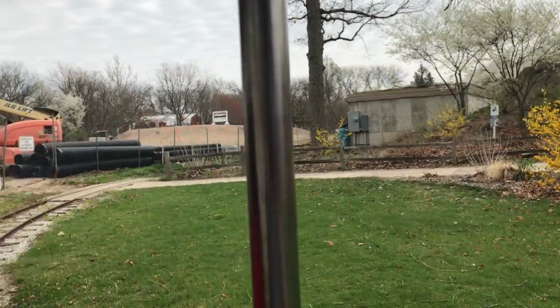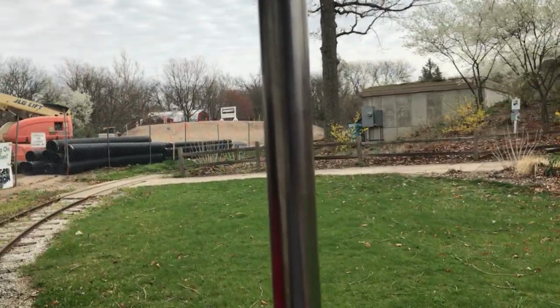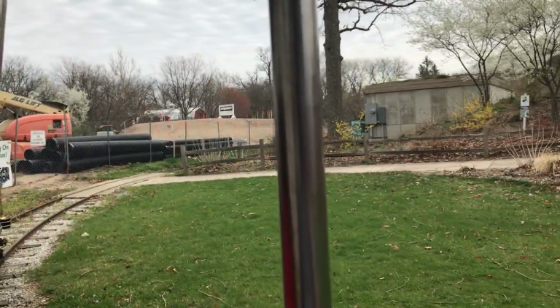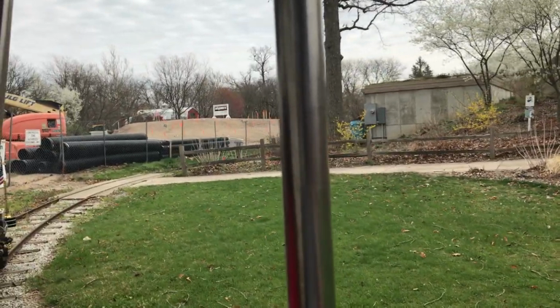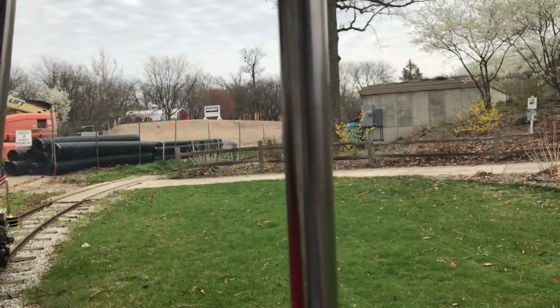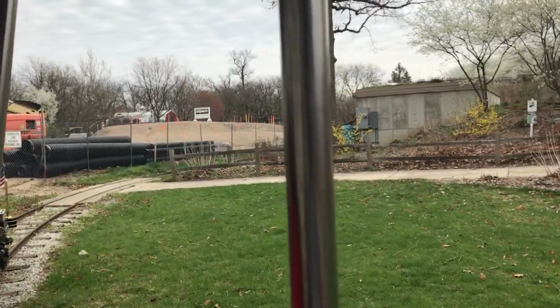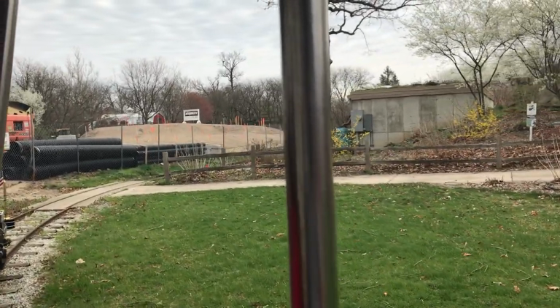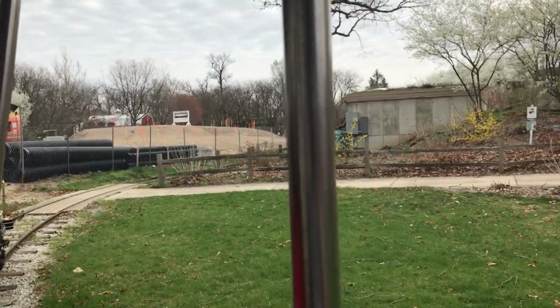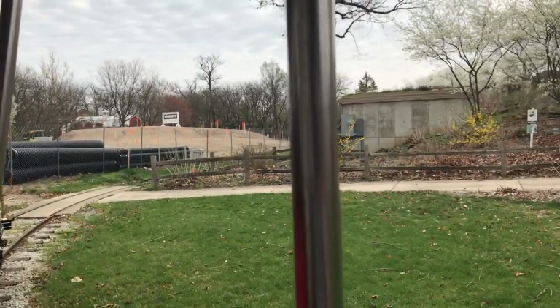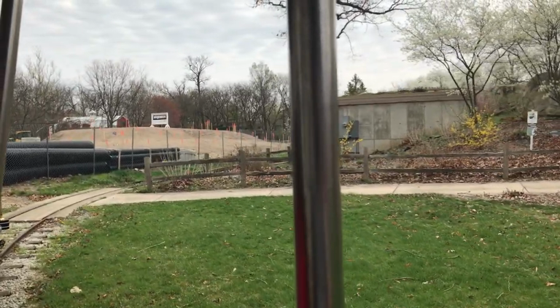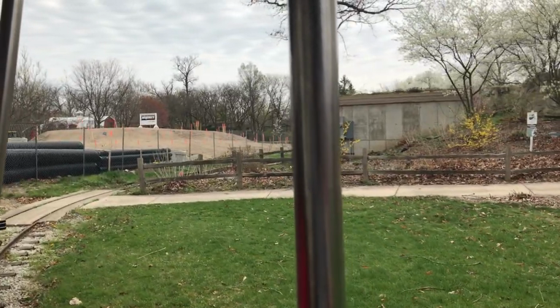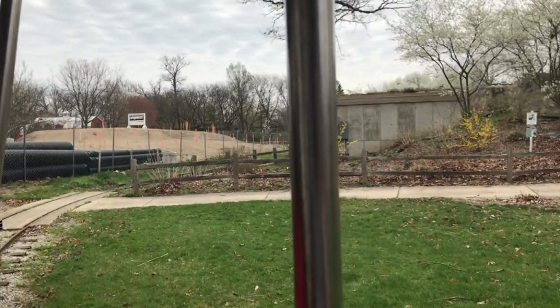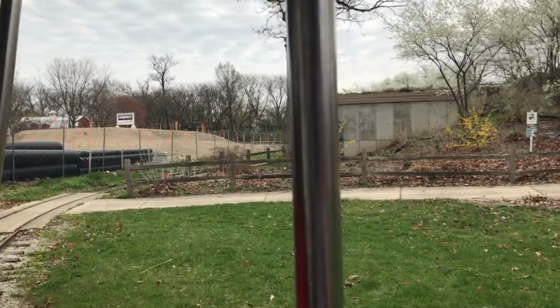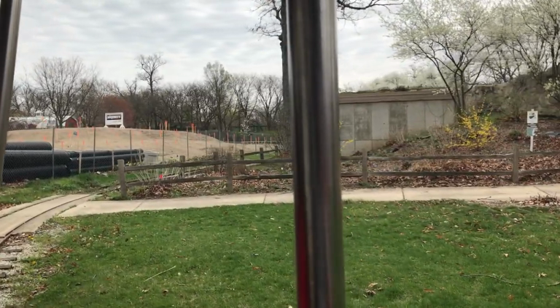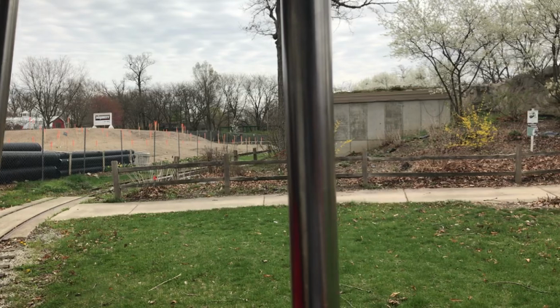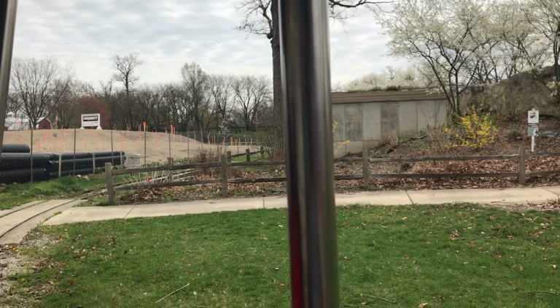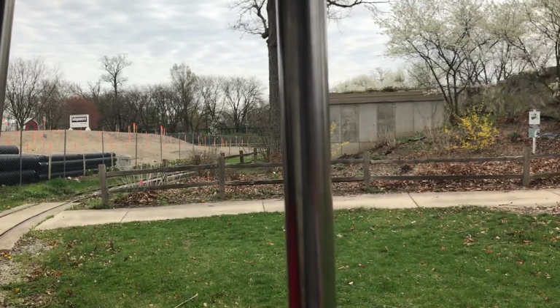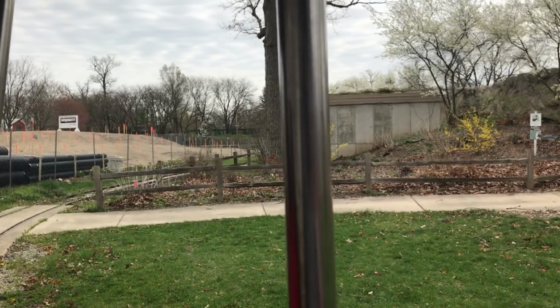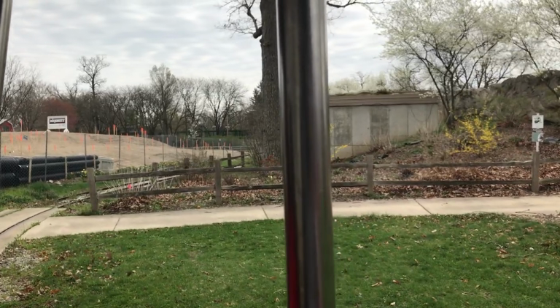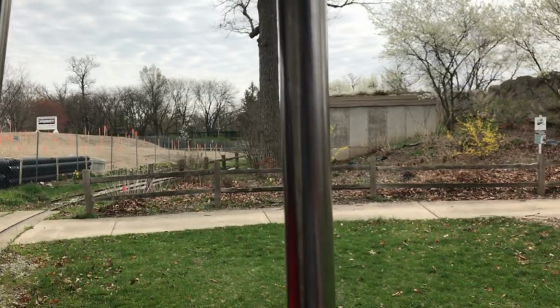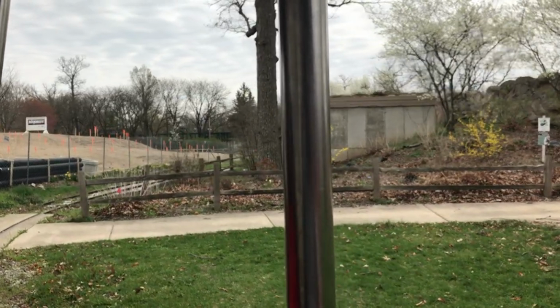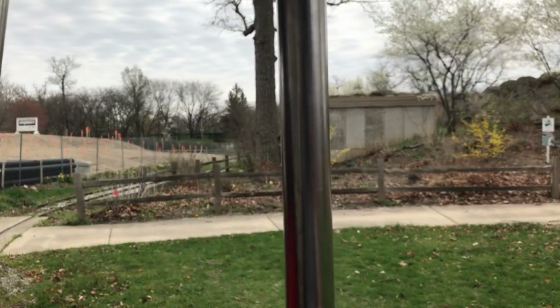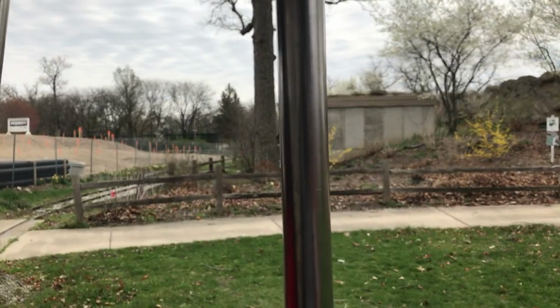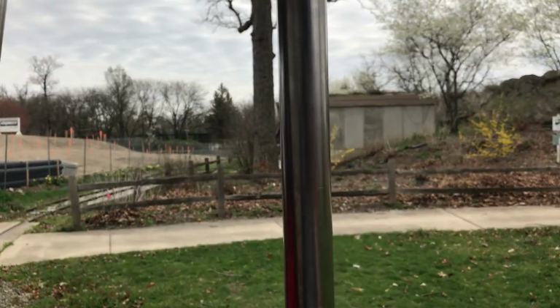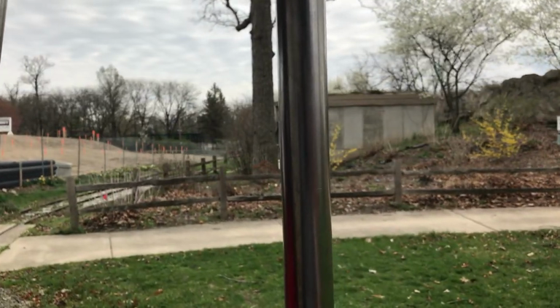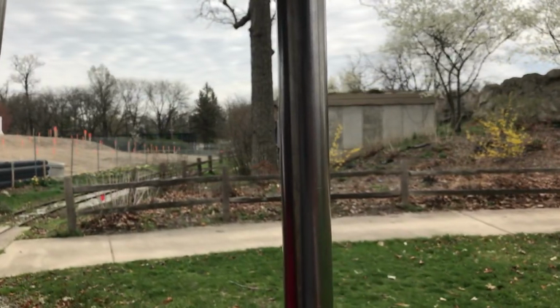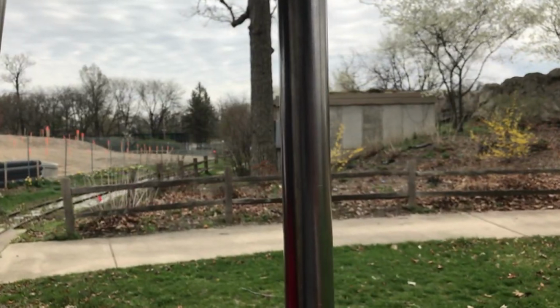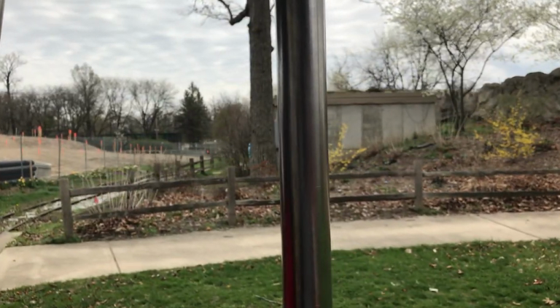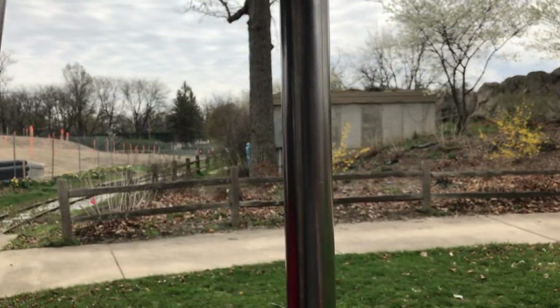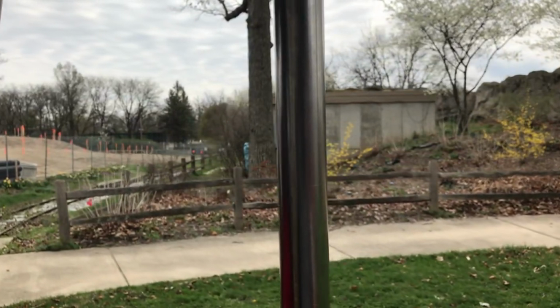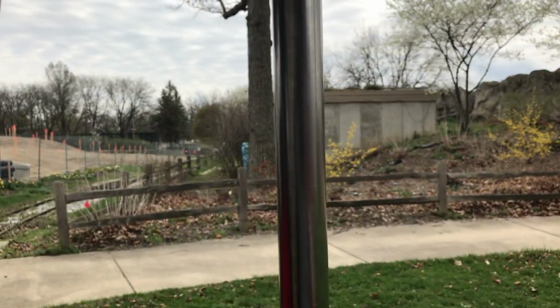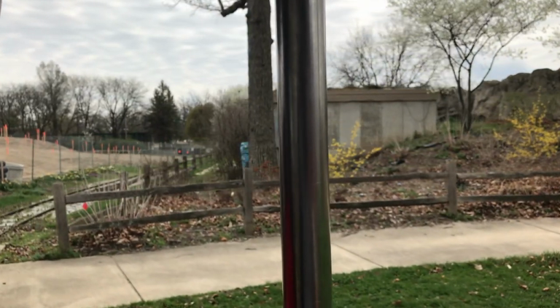And then we have this big, empty, unoccupied building. What do you think is going to go there?